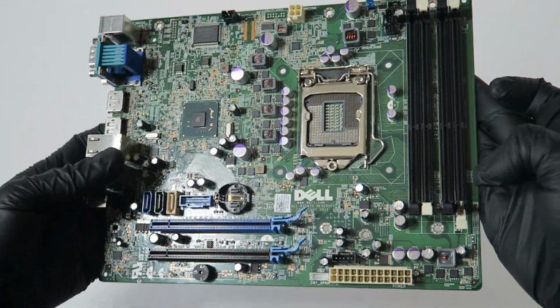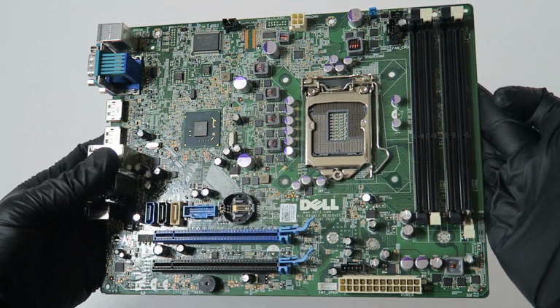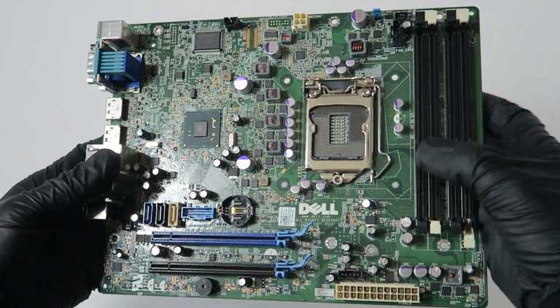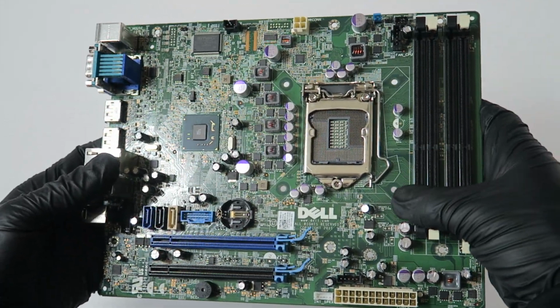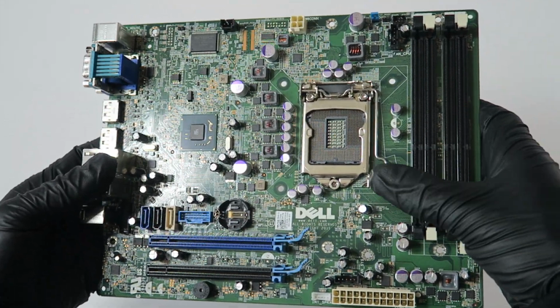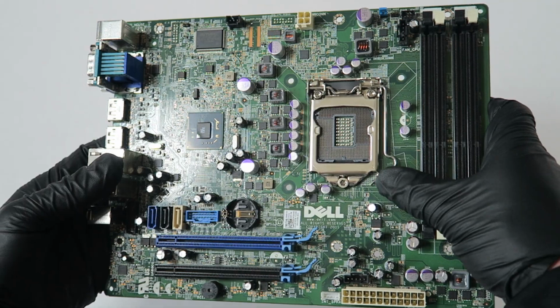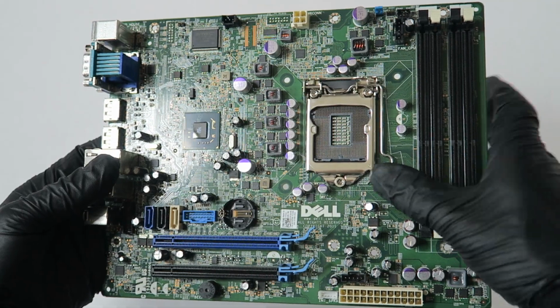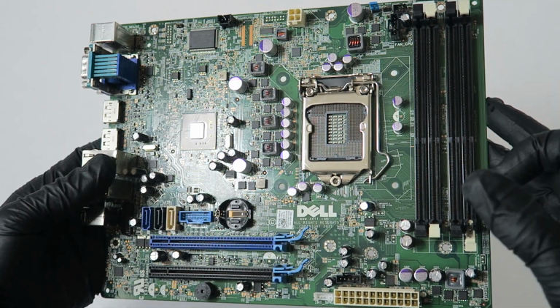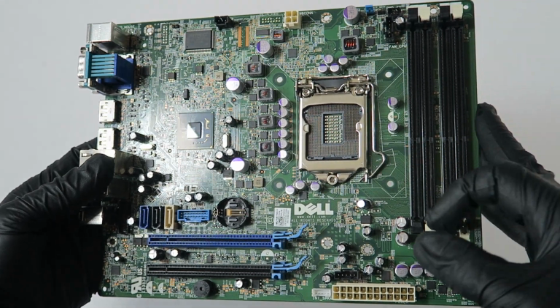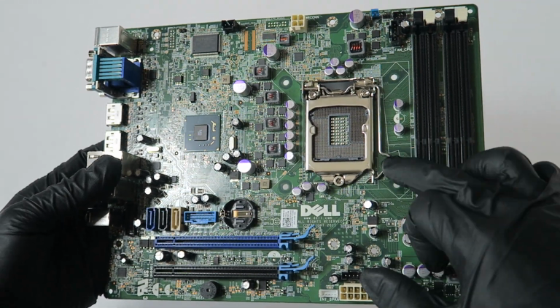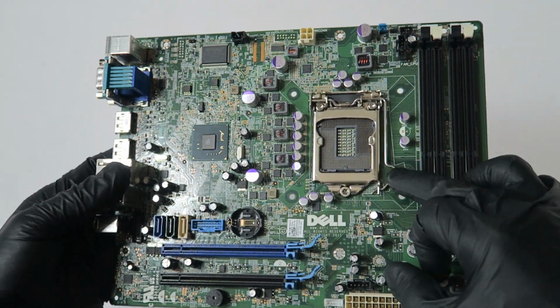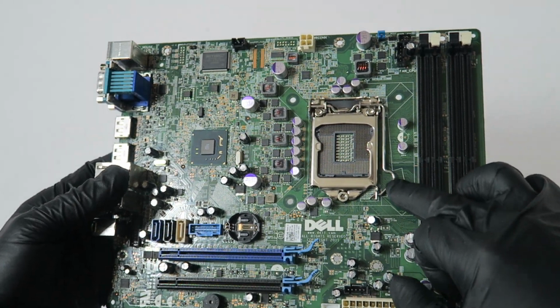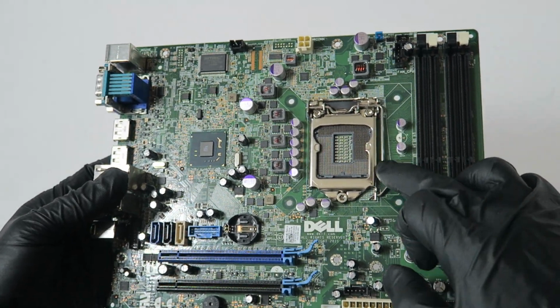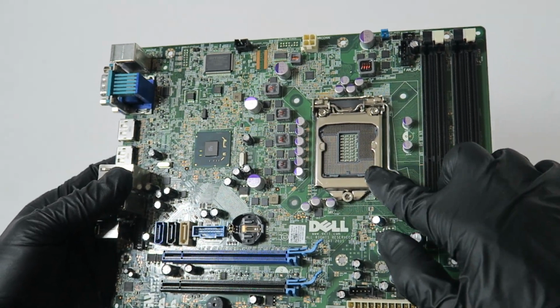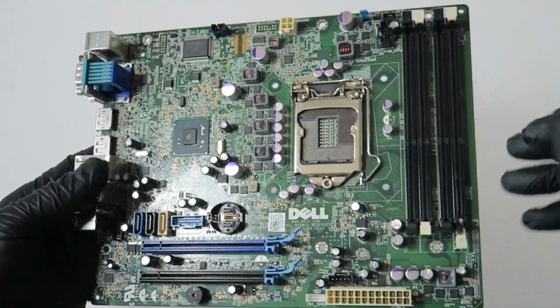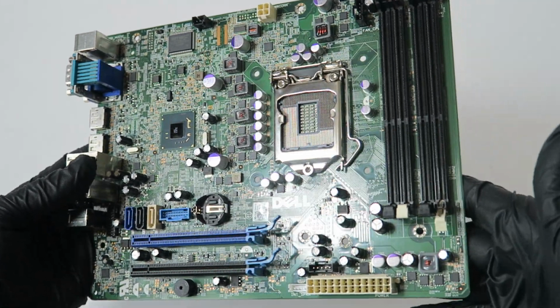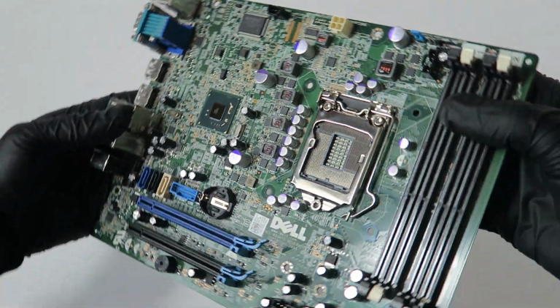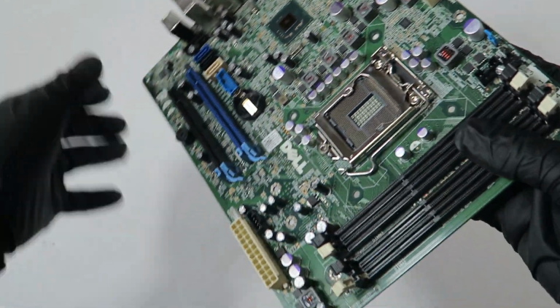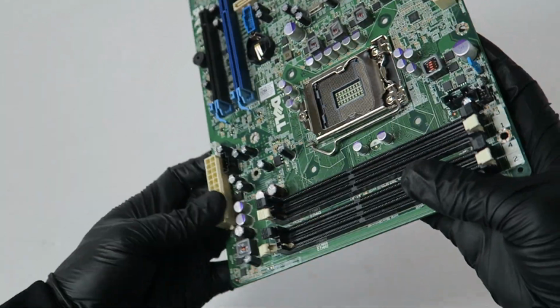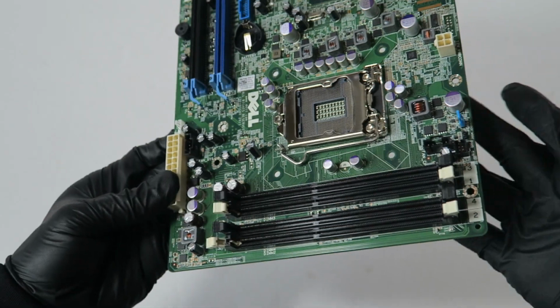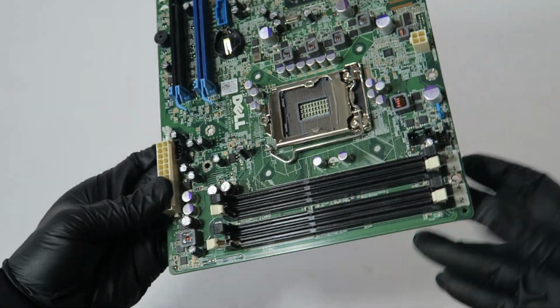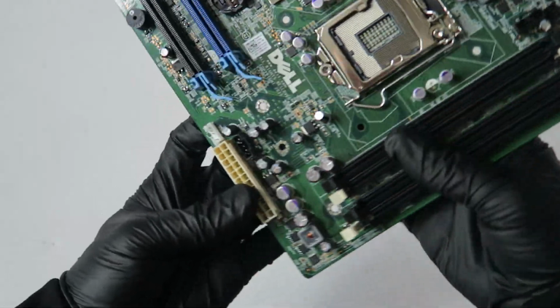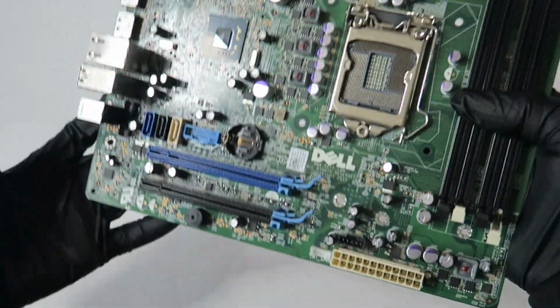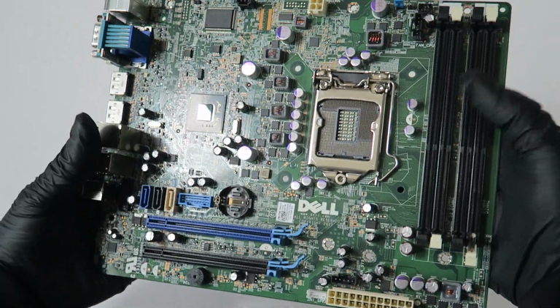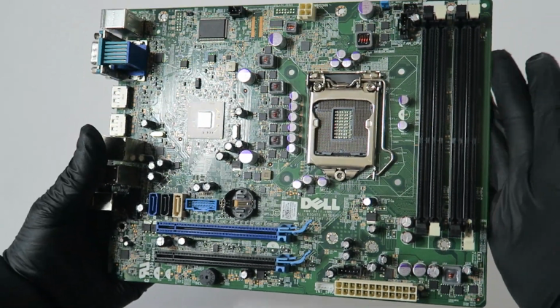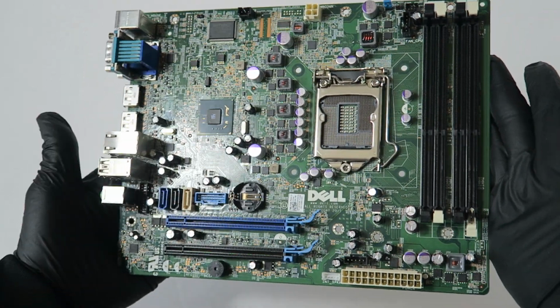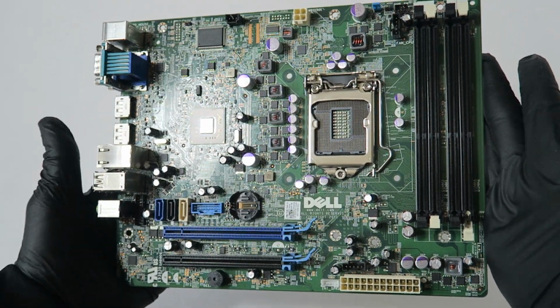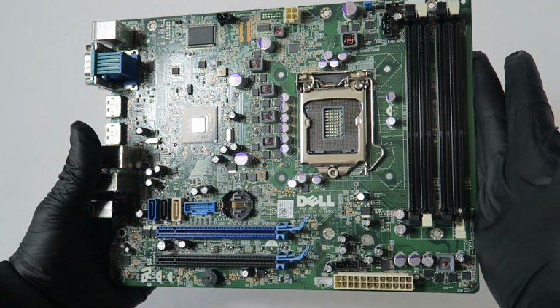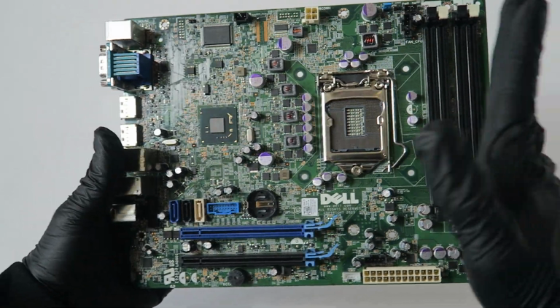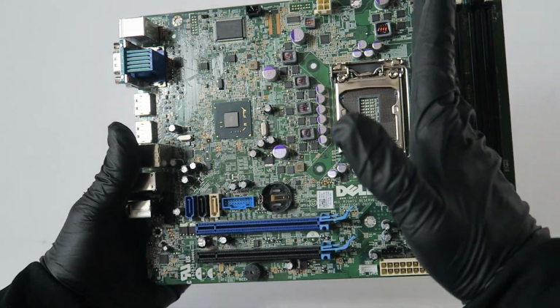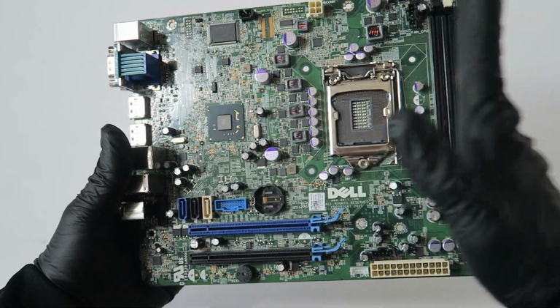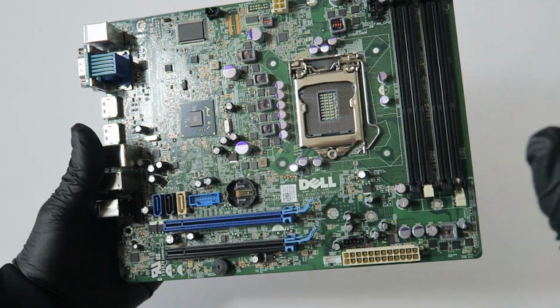There's also gigabit LAN, audio out, and microphone in. It's a great motherboard — it does support the highest CPUs up to the Intel Core i7-3770. It looks like a micro ATX, actually a little bit wider.